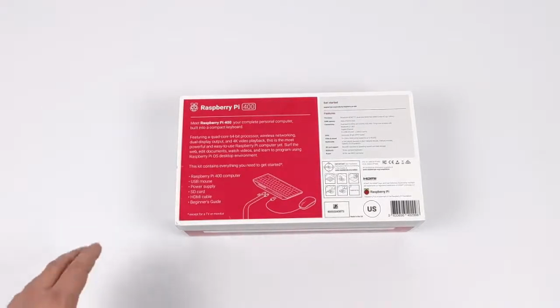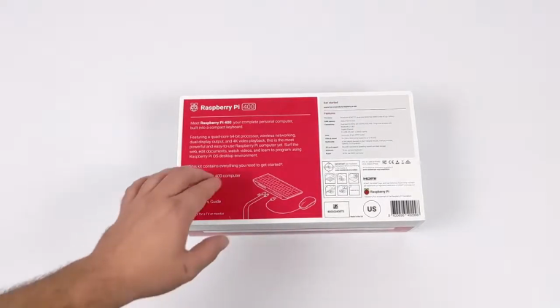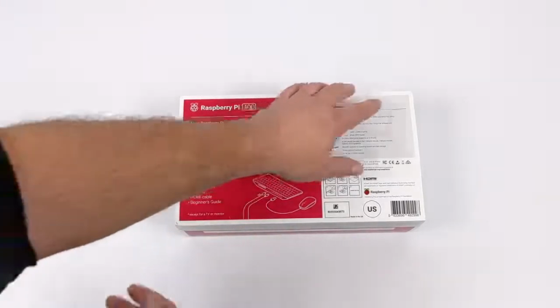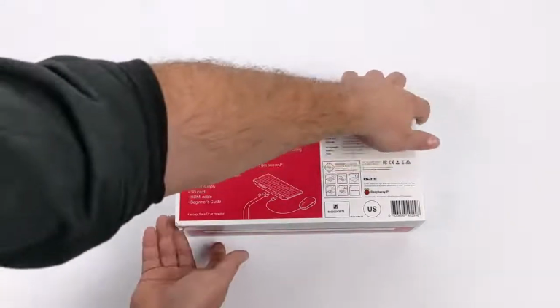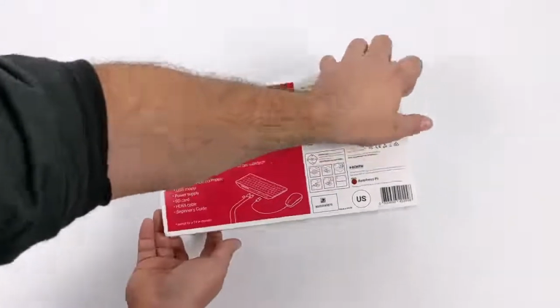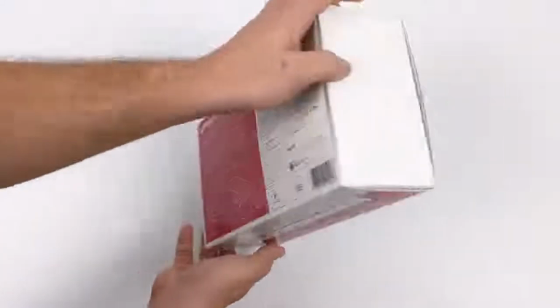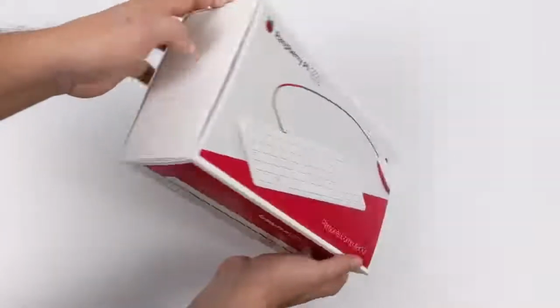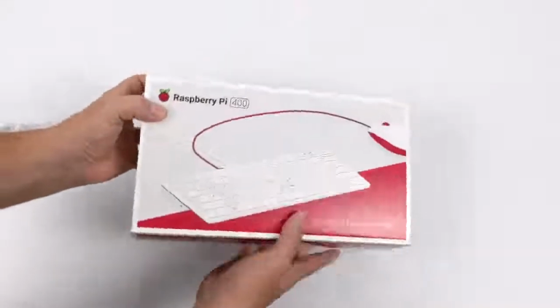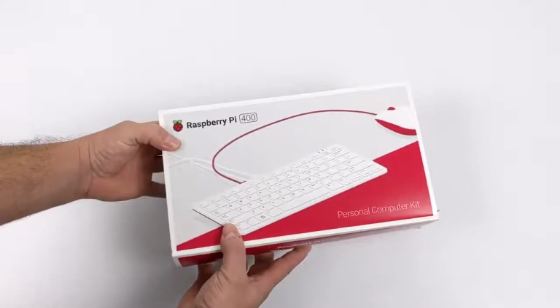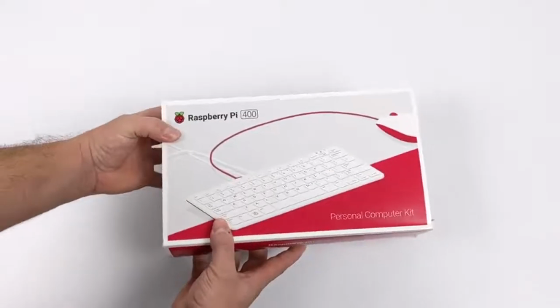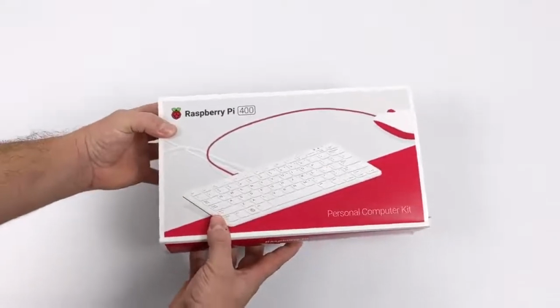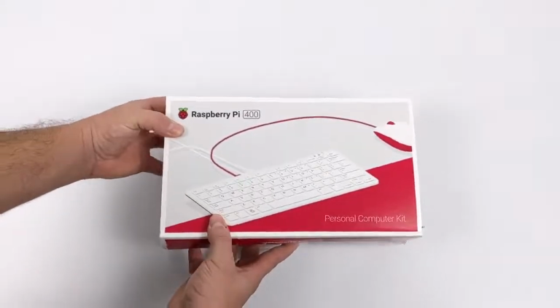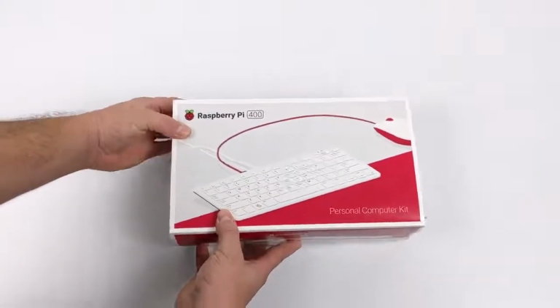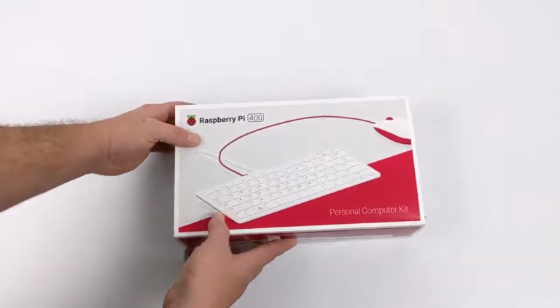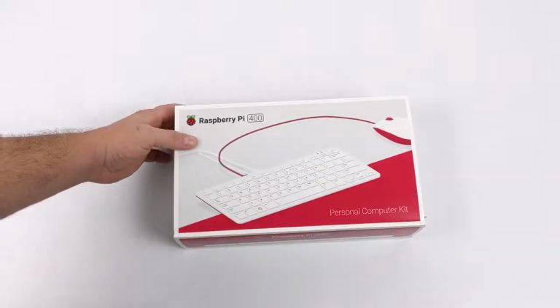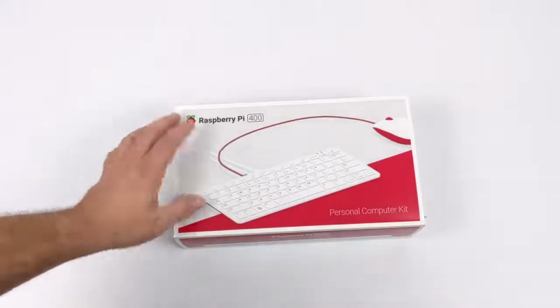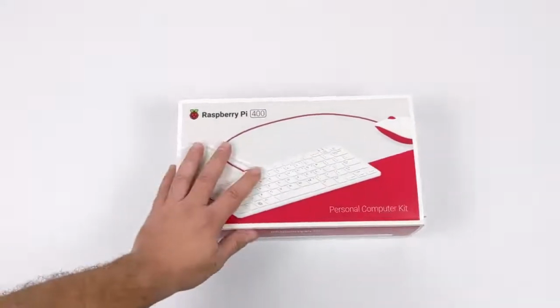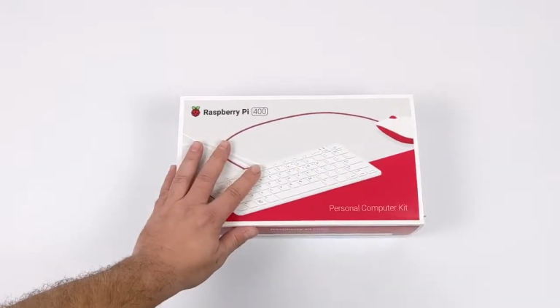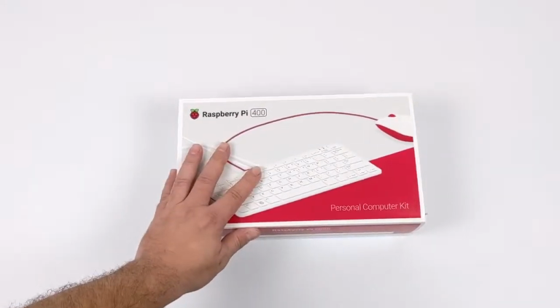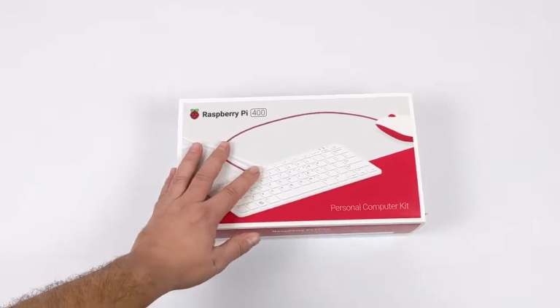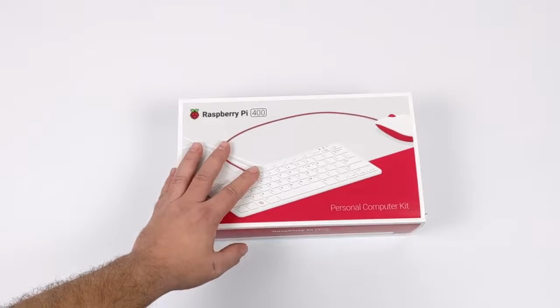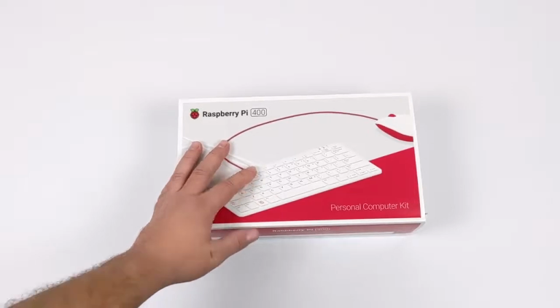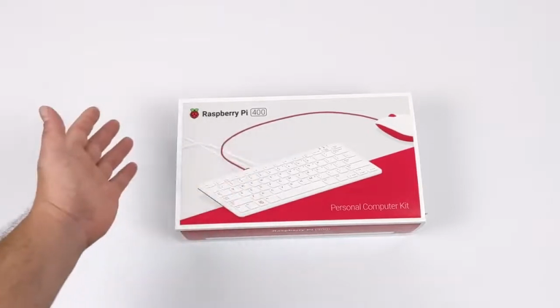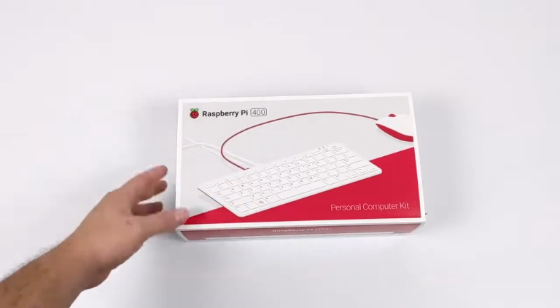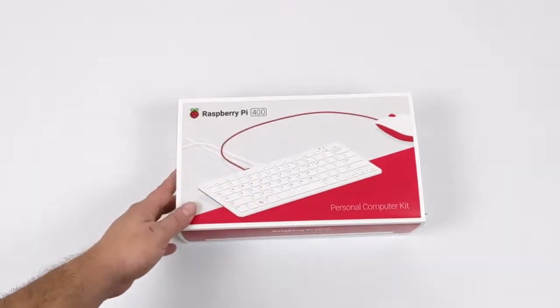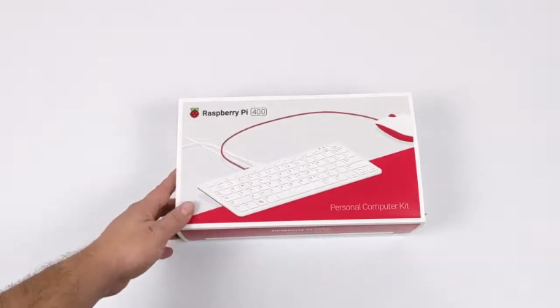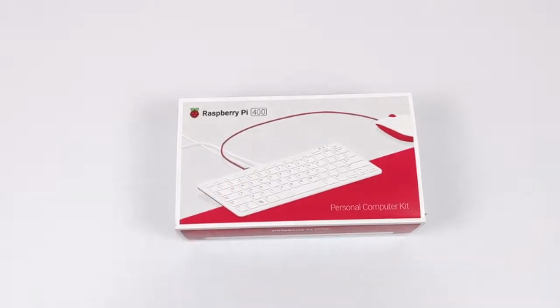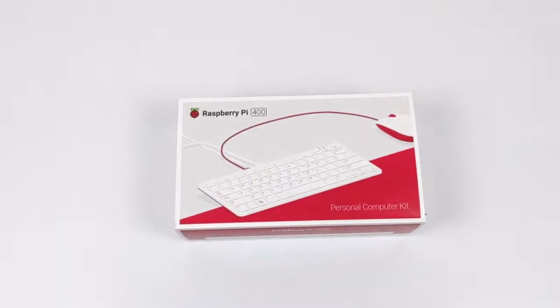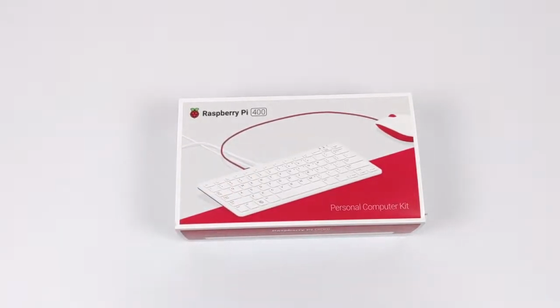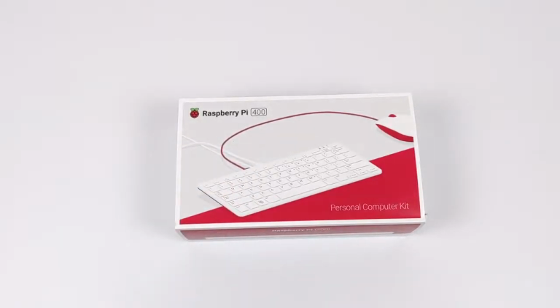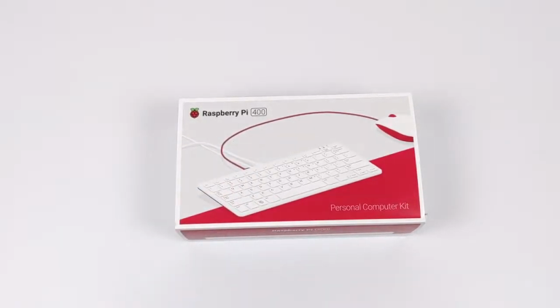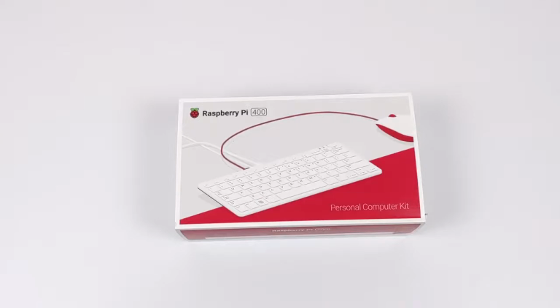The one we're looking at in this video is the kit version, which goes for $100. It comes with the Pi 400, power supply, HDMI, micro SD, and a mouse. They also offer the Pi 400 standalone version with no extra accessories for $70.